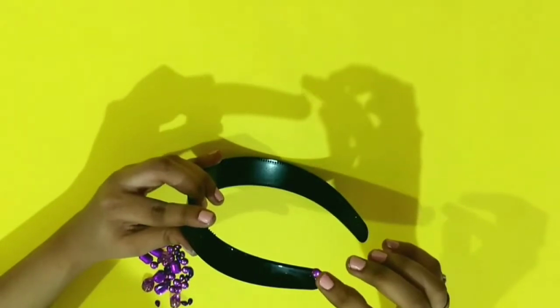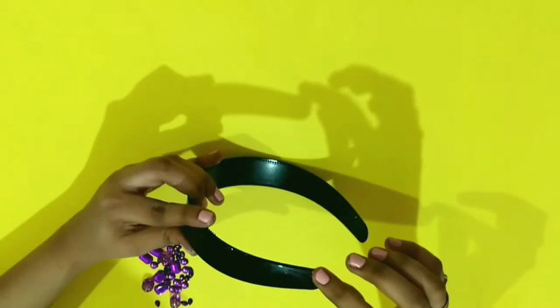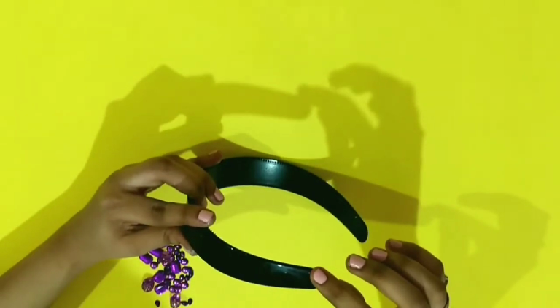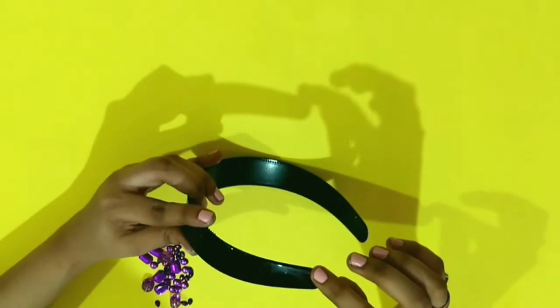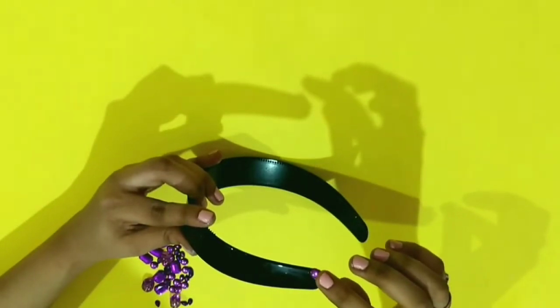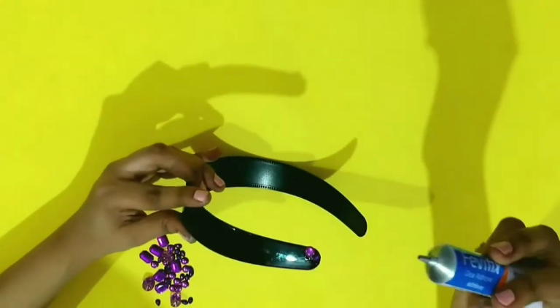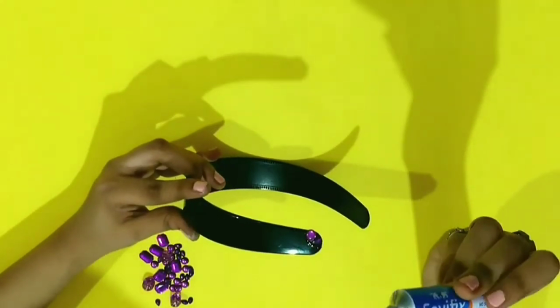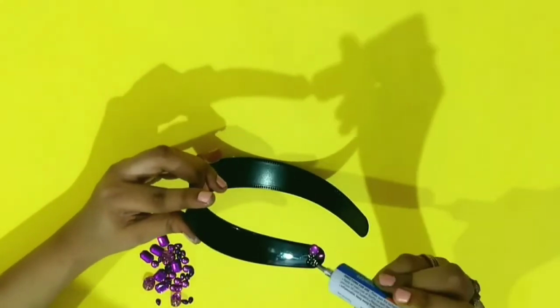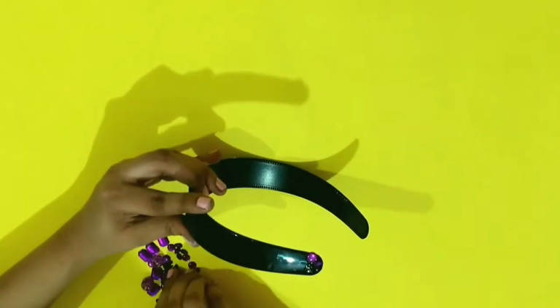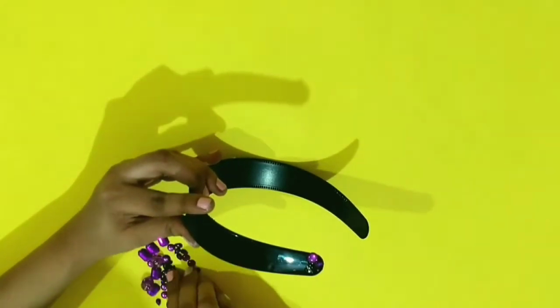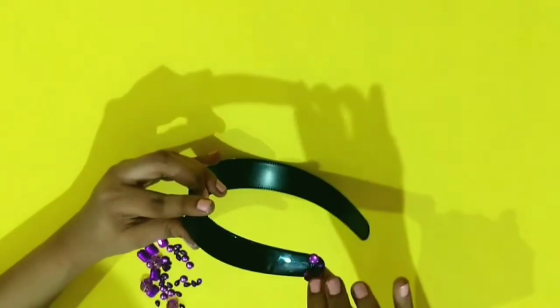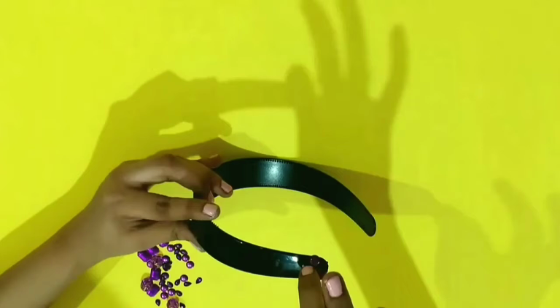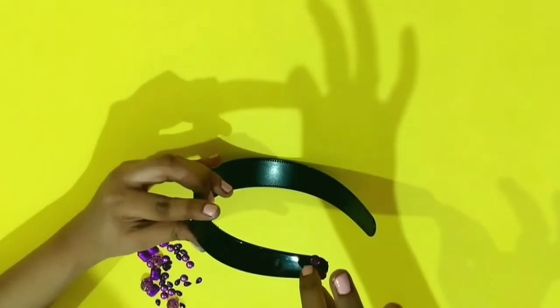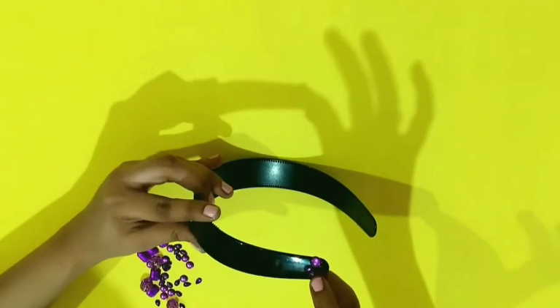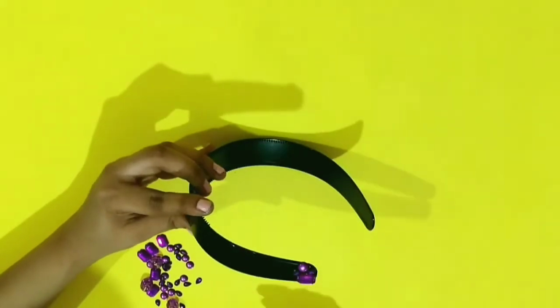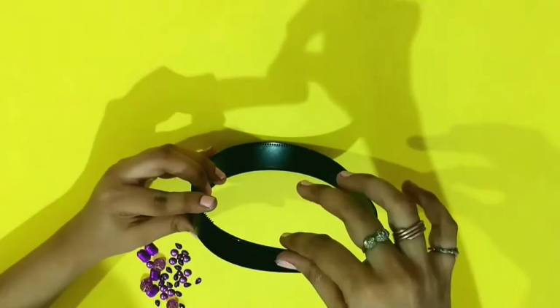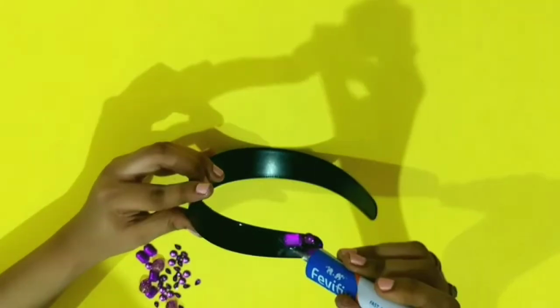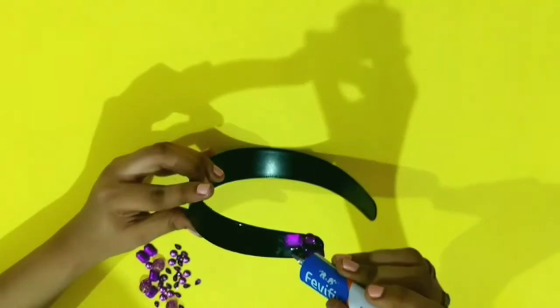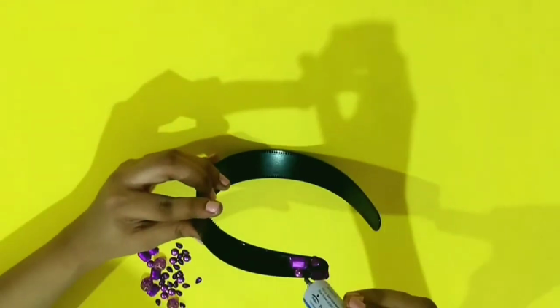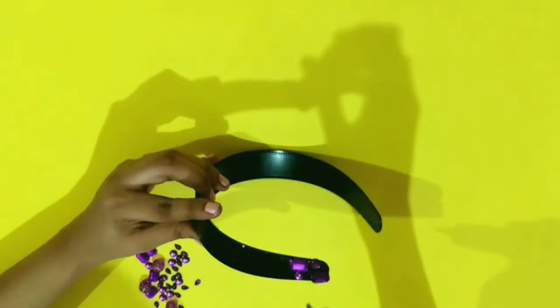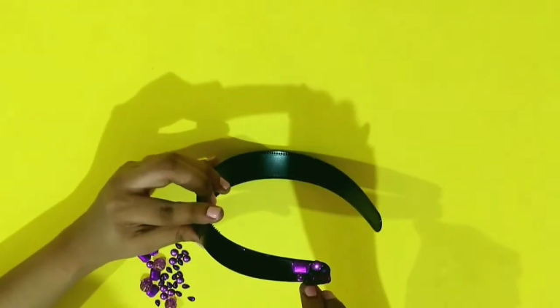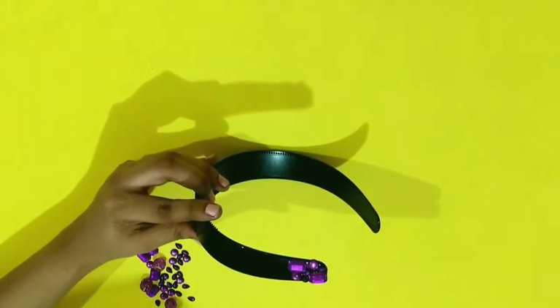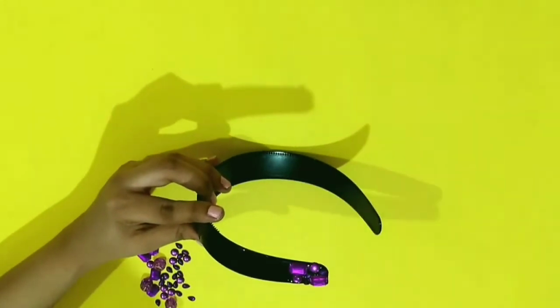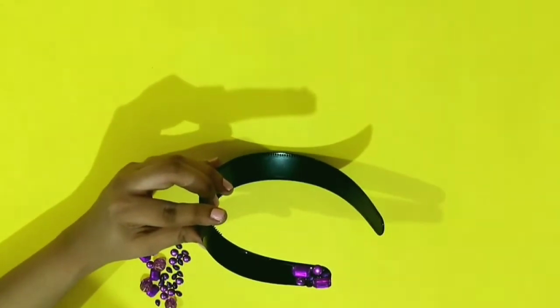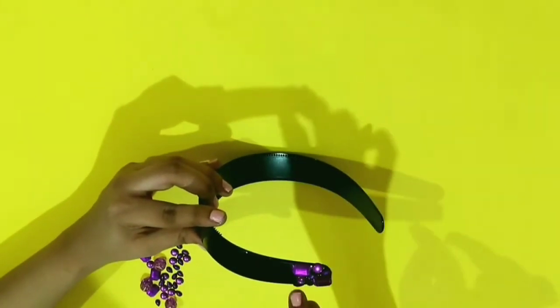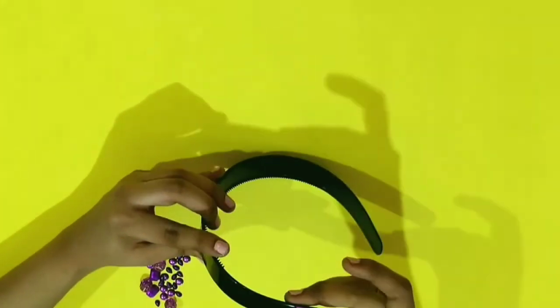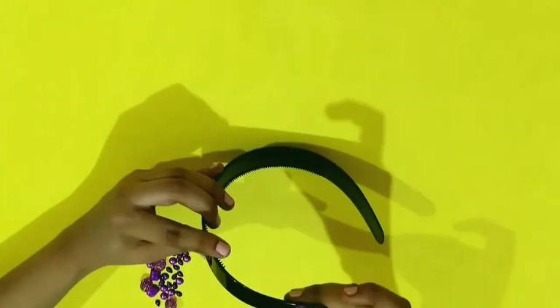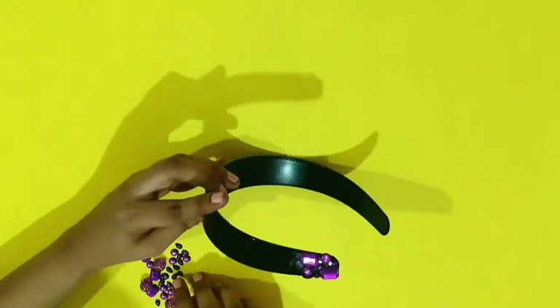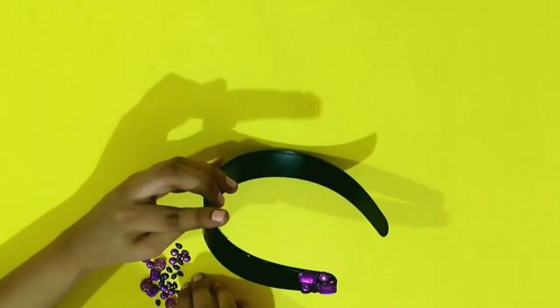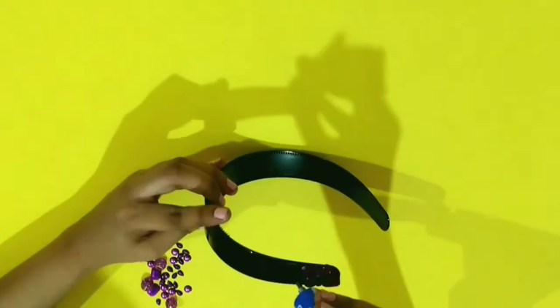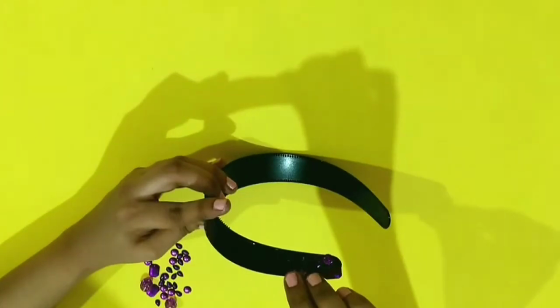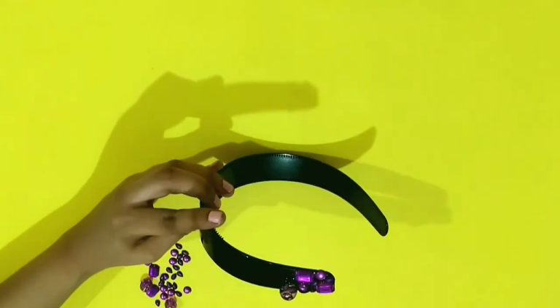I'm starting with the purple and violet crystal stones. I'm also using beads as well, and they should be stuck in such a way that you cover the whole headband, as you can see.